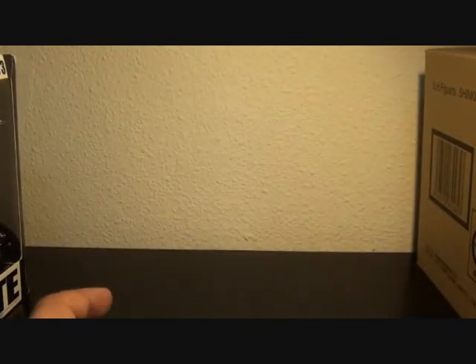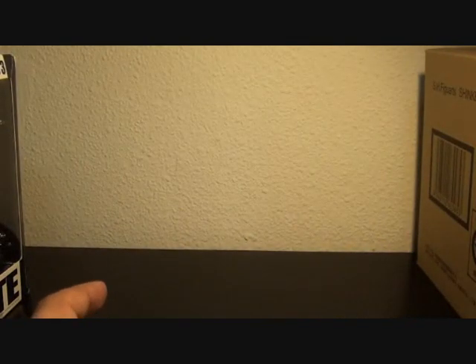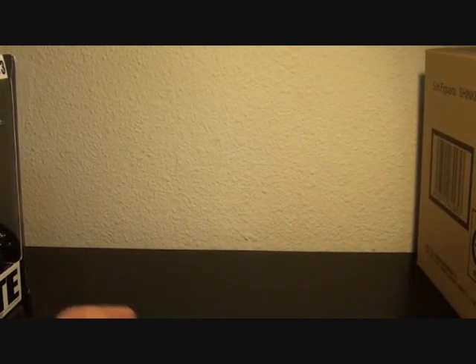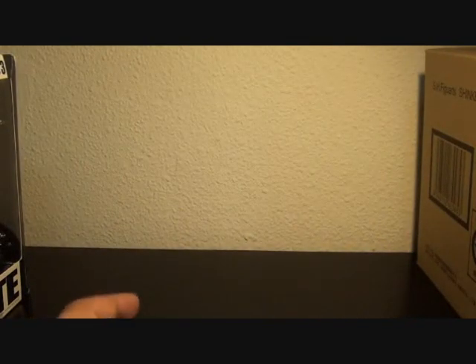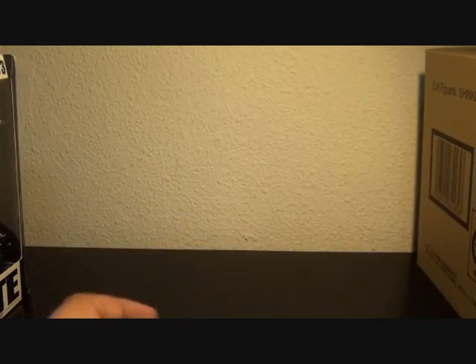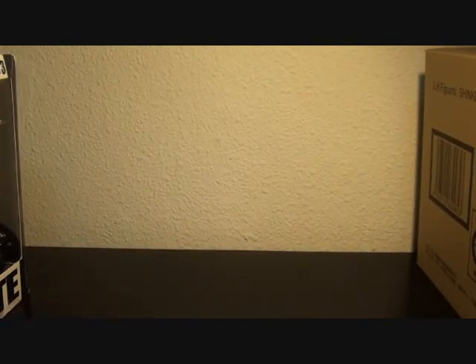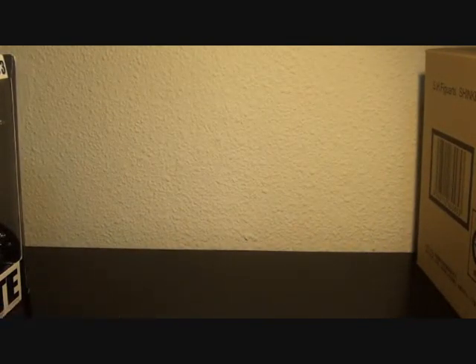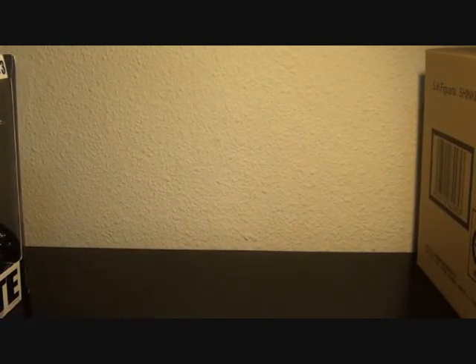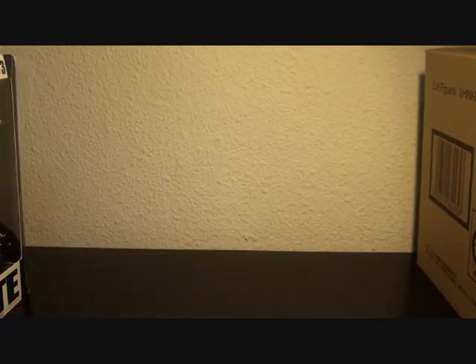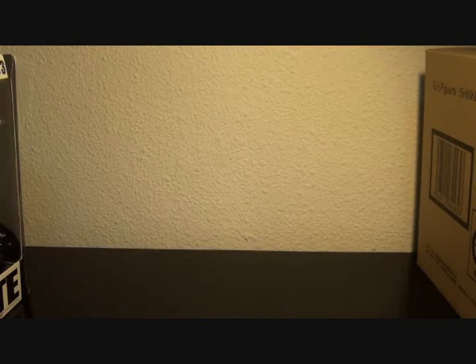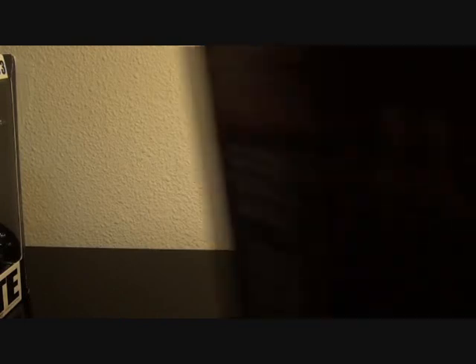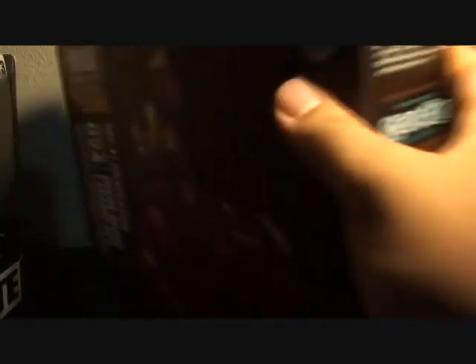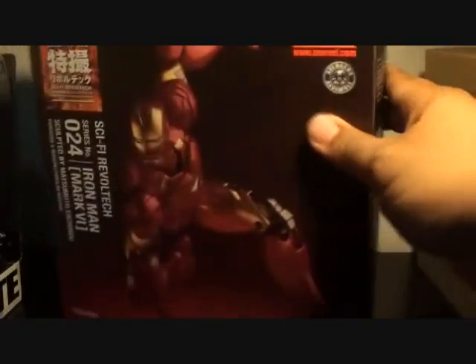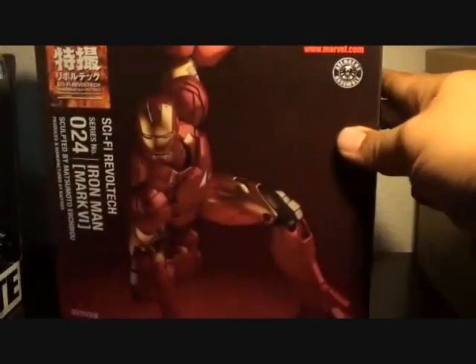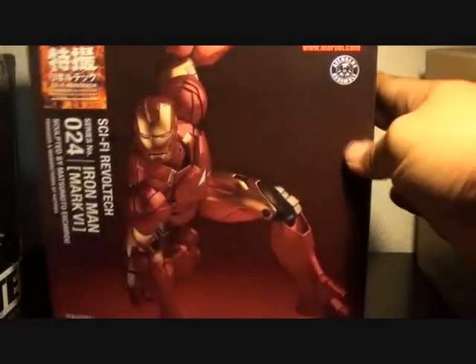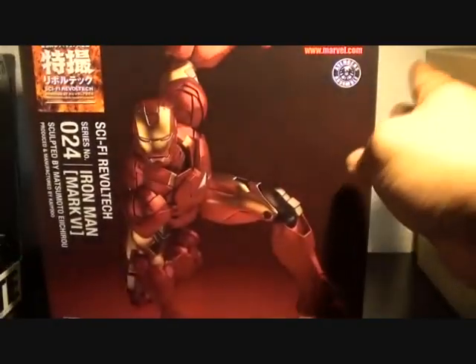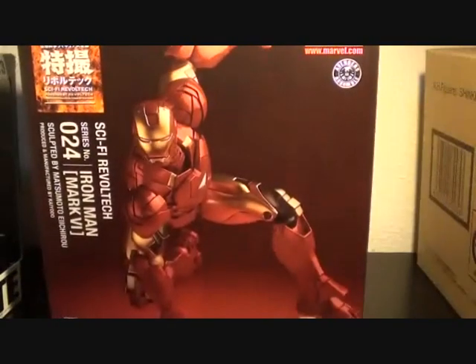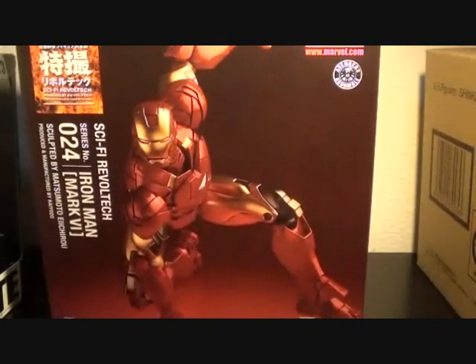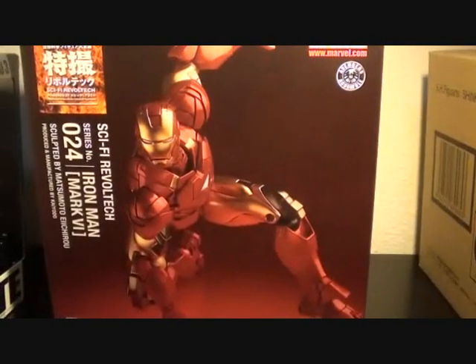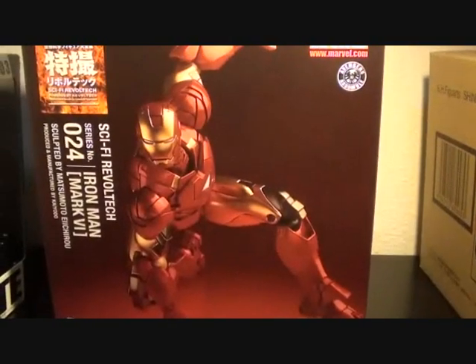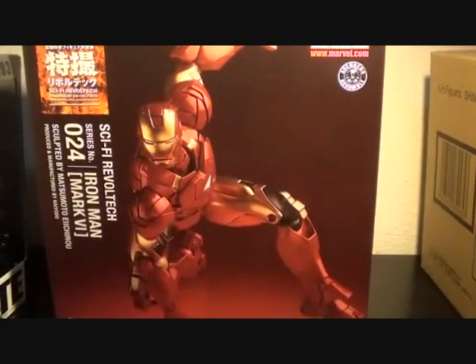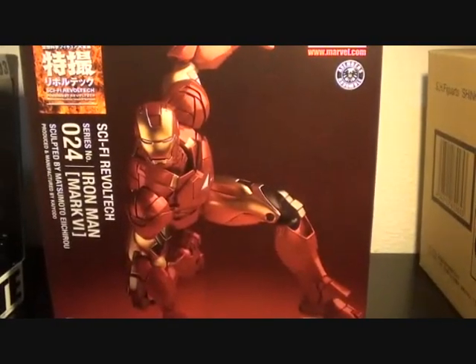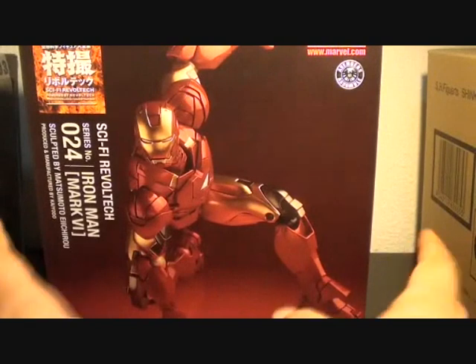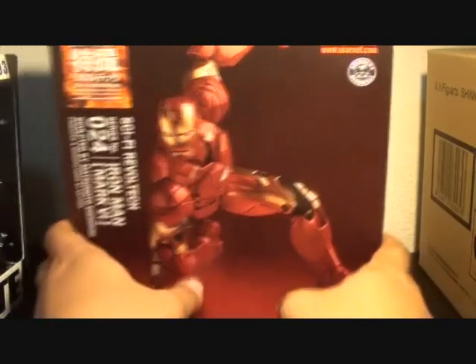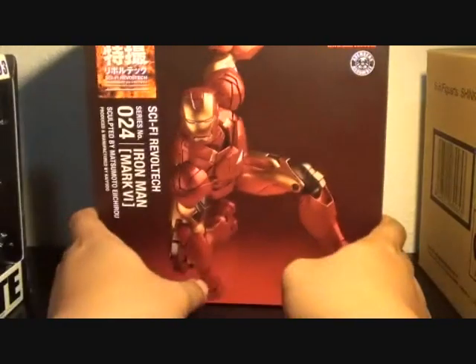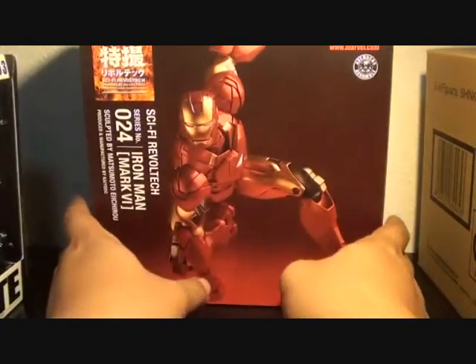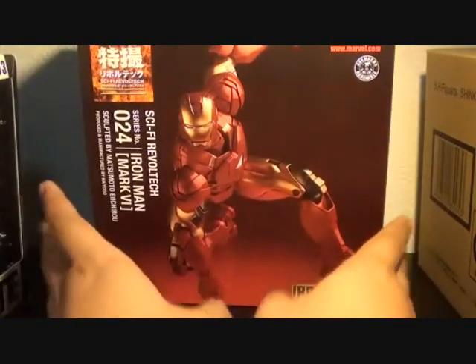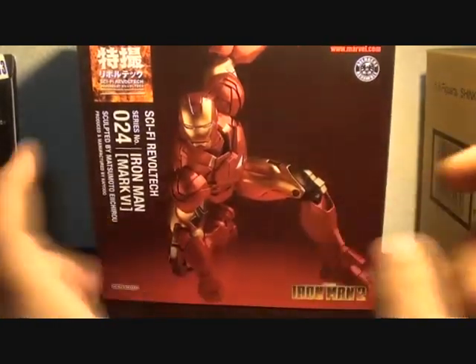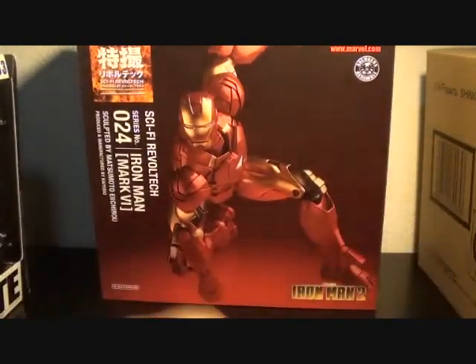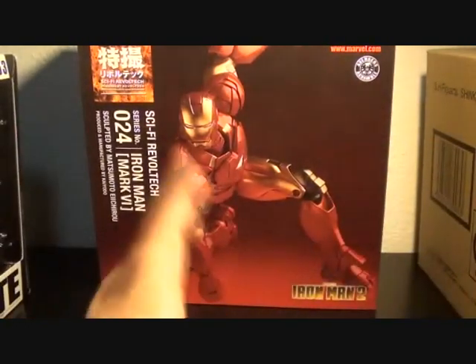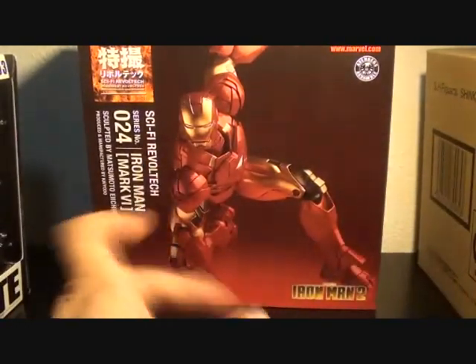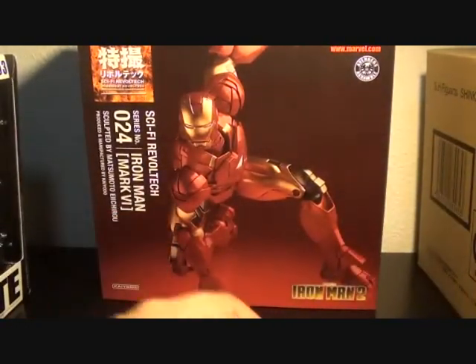That's the first part of my vlog. I just wanna put this down because I won't show my face — Revoltech Mark IV Iron Man.